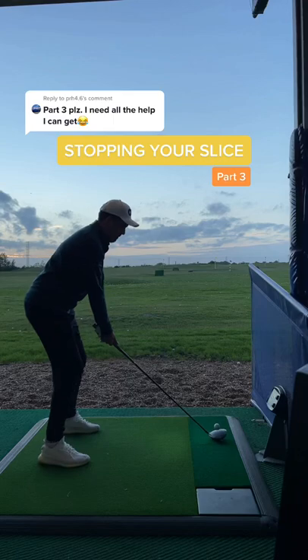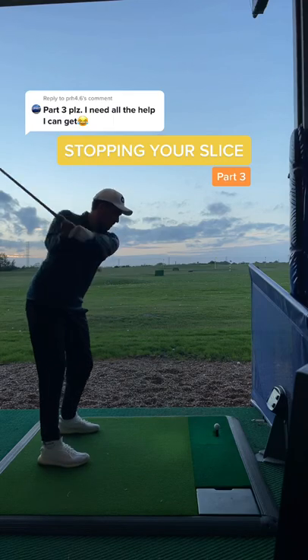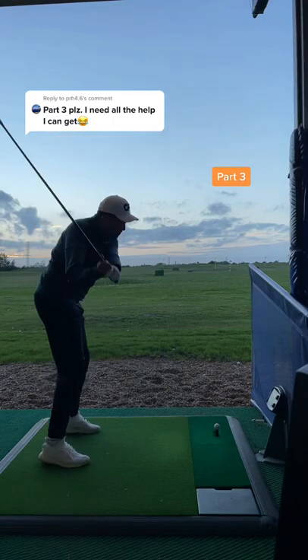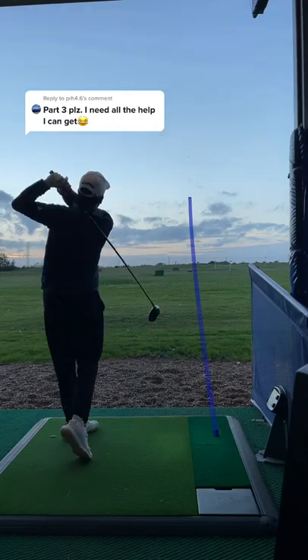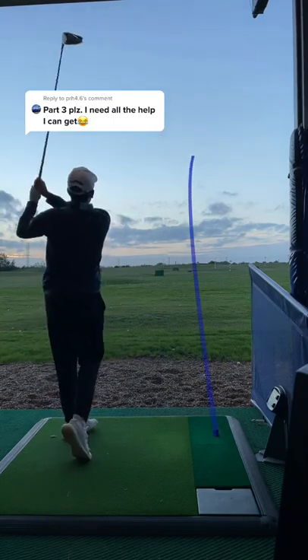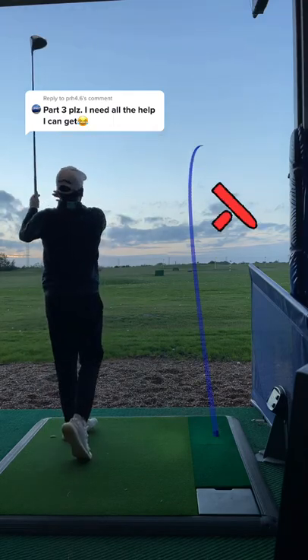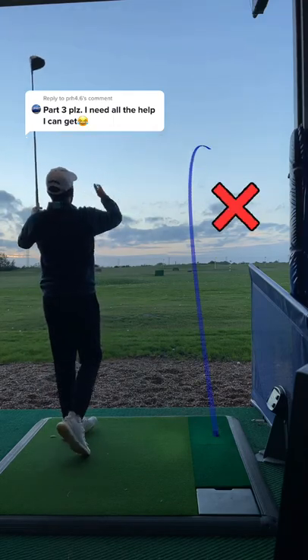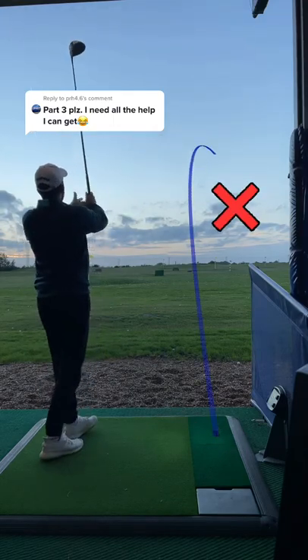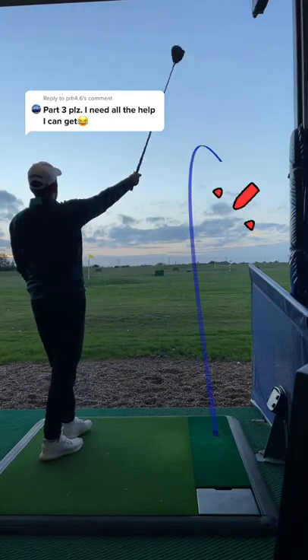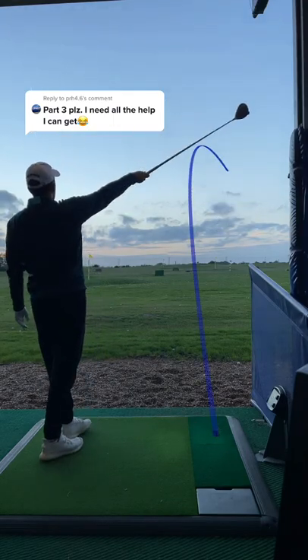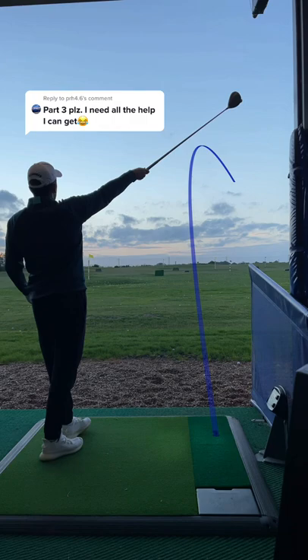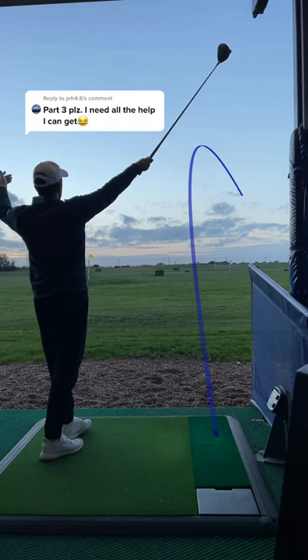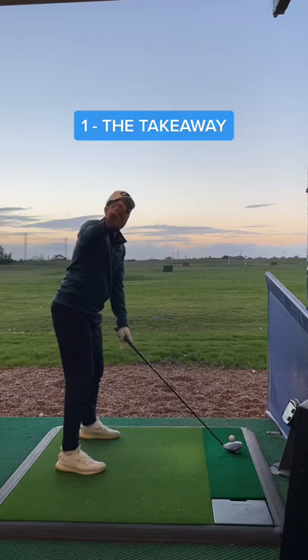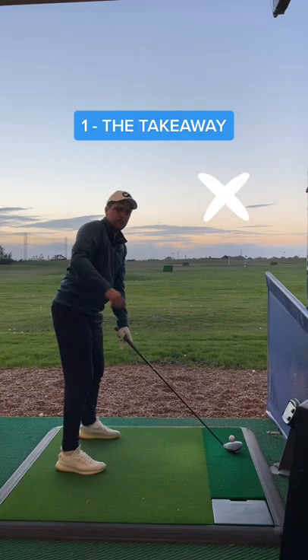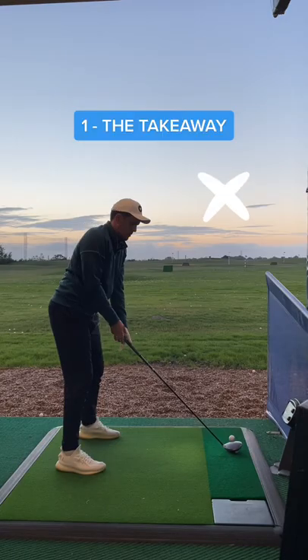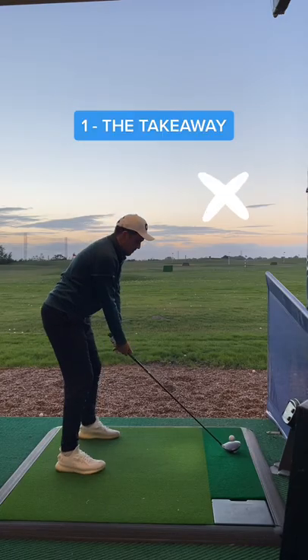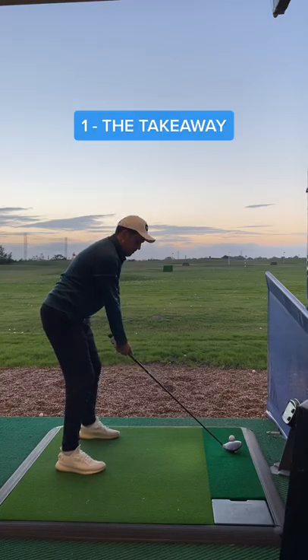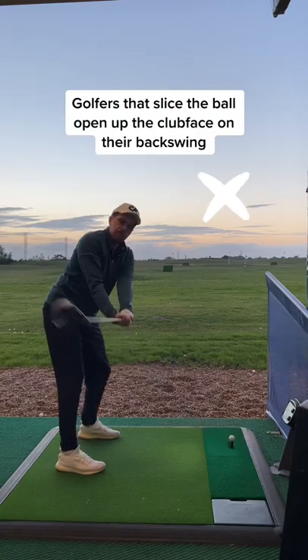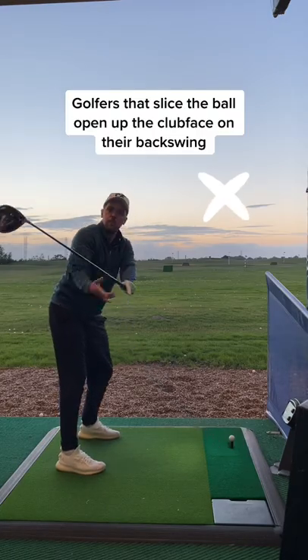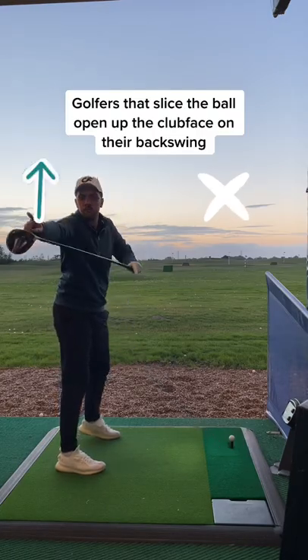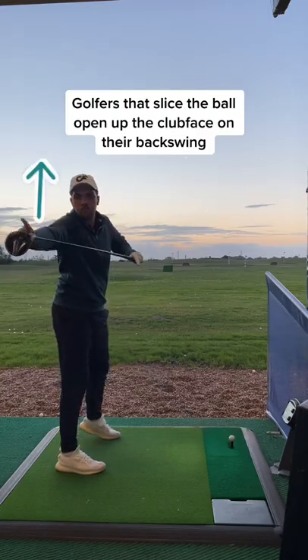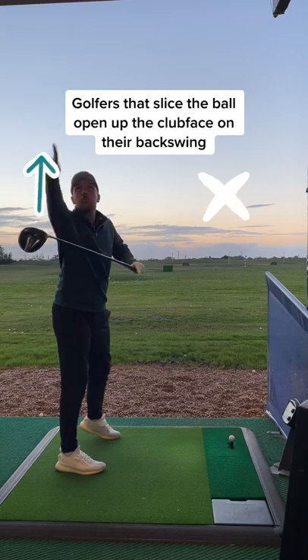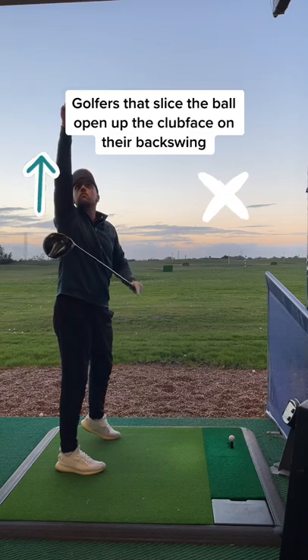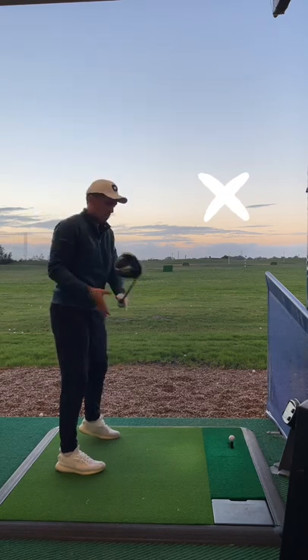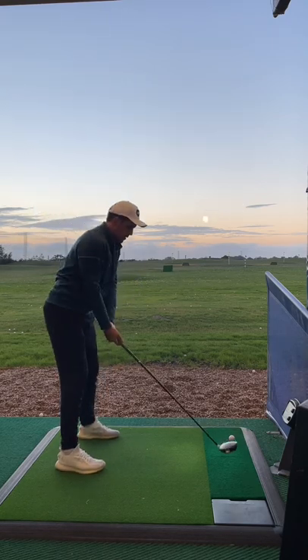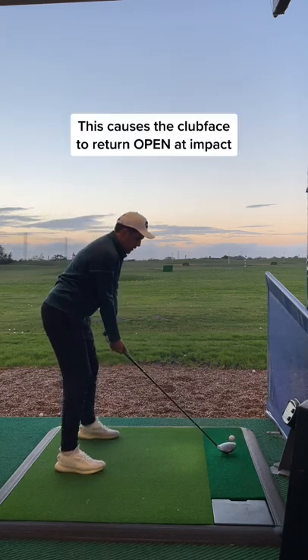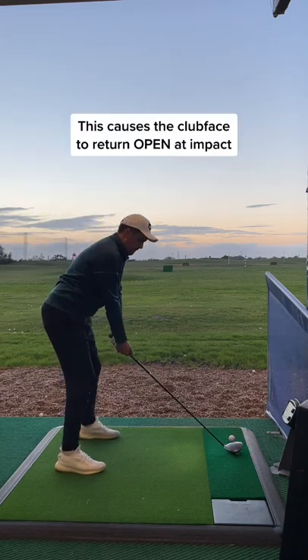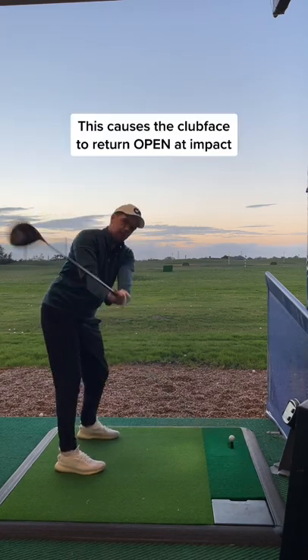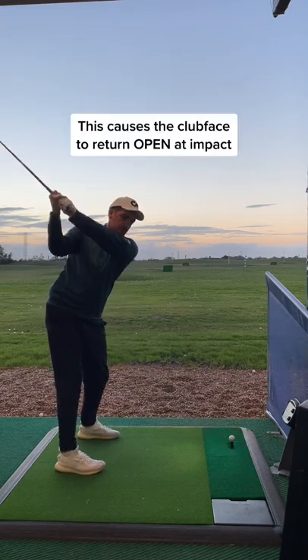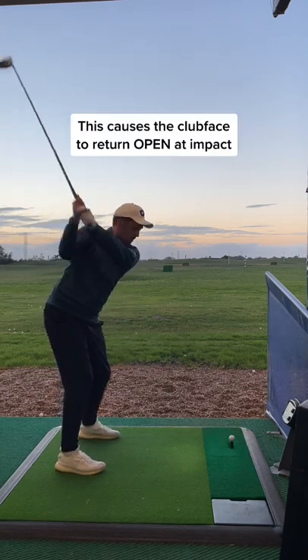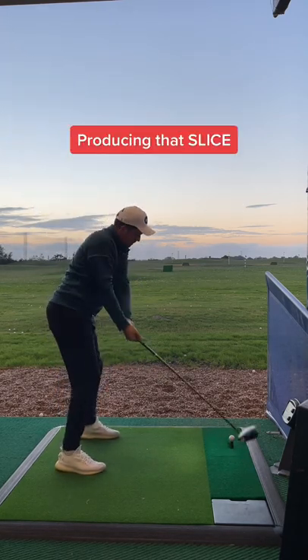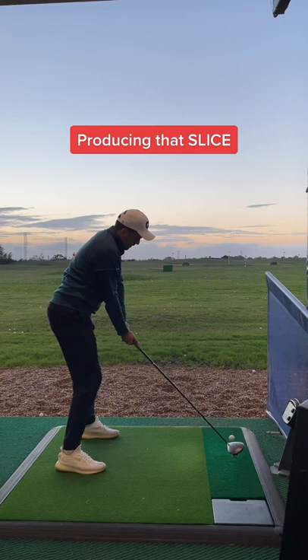Welcome back to Stopping Your Slice Part 3, the final pieces to fixing that slice forever. Number 1, the takeaway. Golfers that typically slice the ball tend to open up the clubface on their backswing. What this does is cause the clubface to return open at impact, producing that slice.